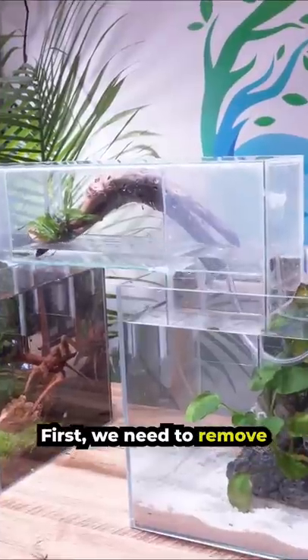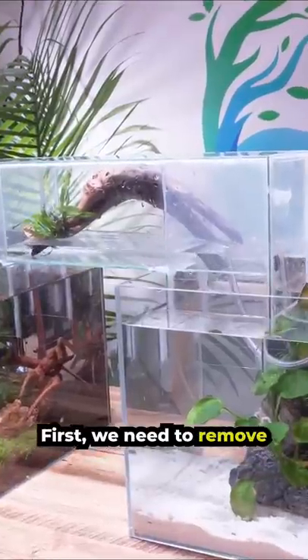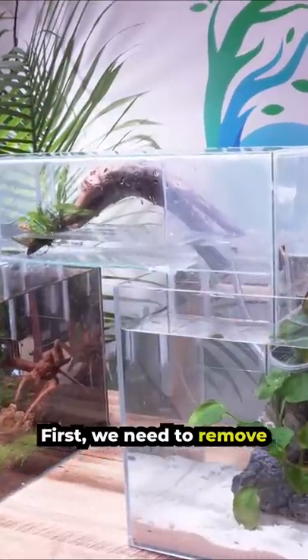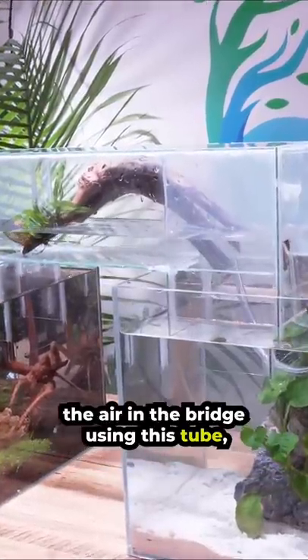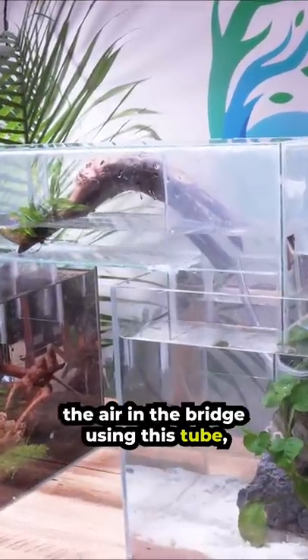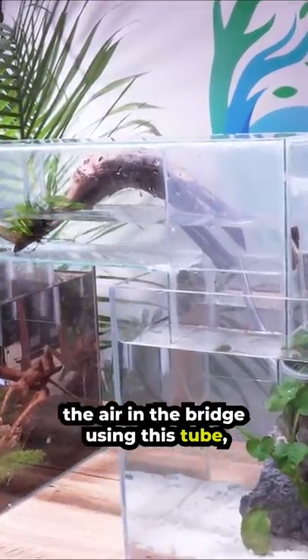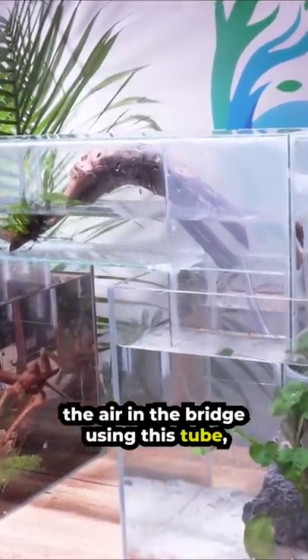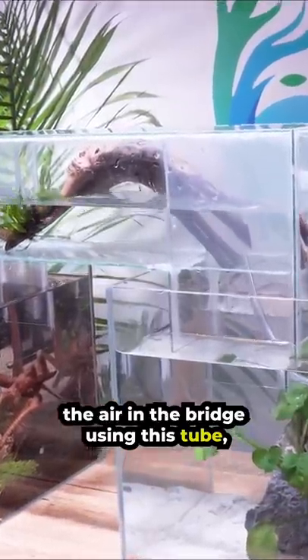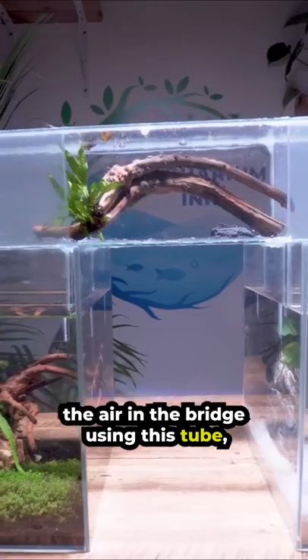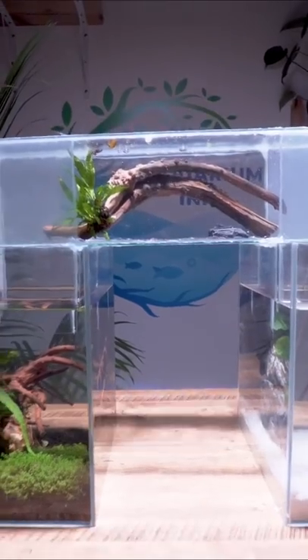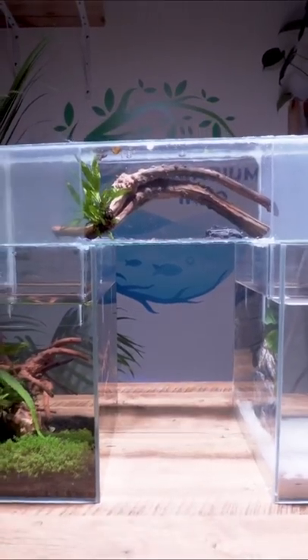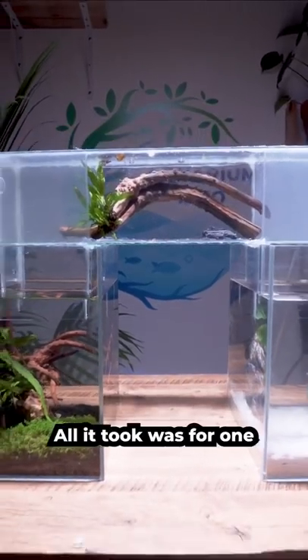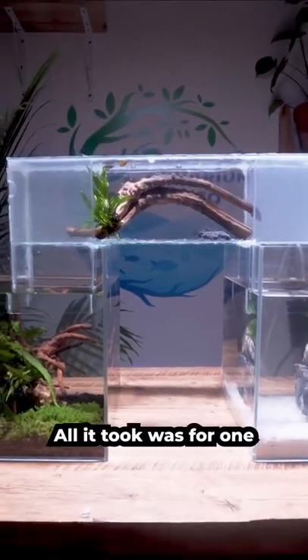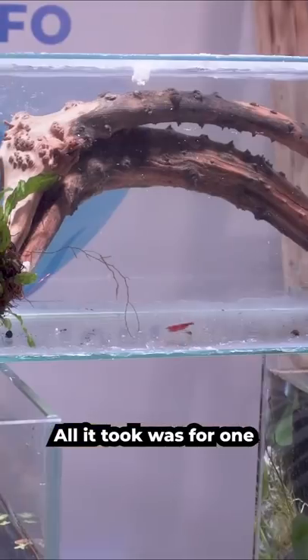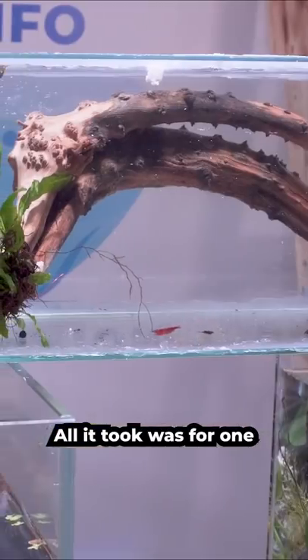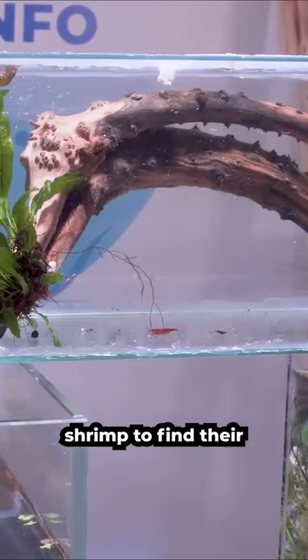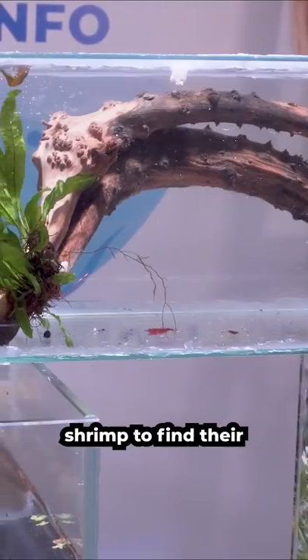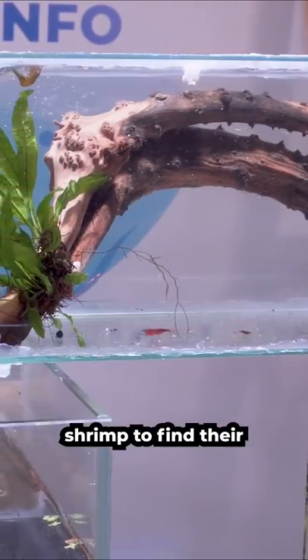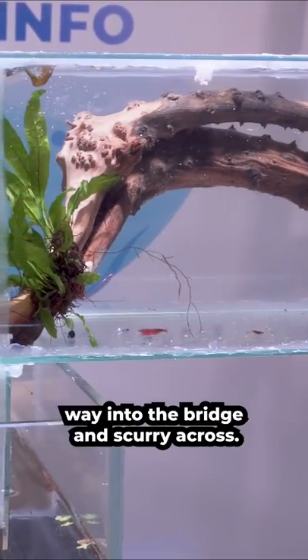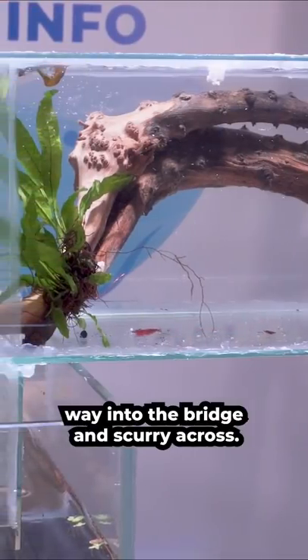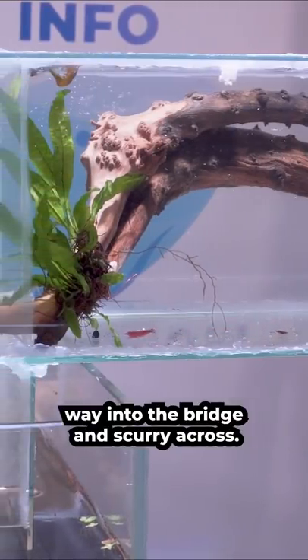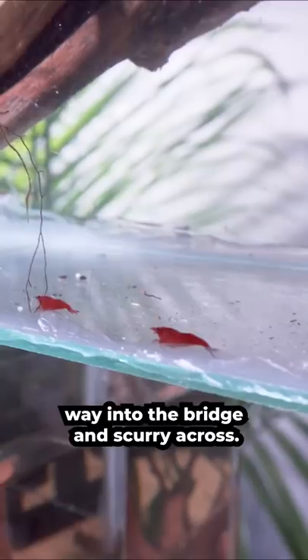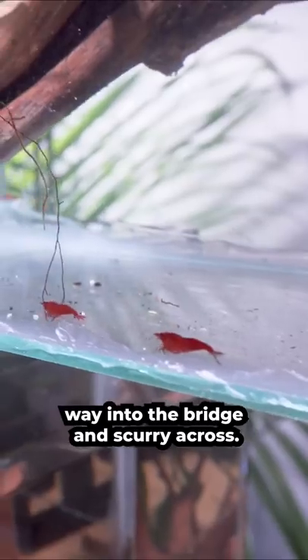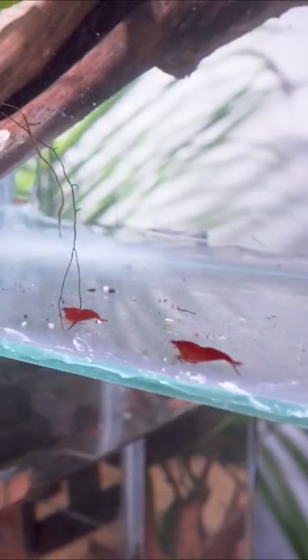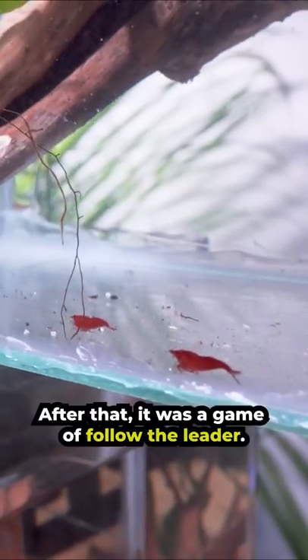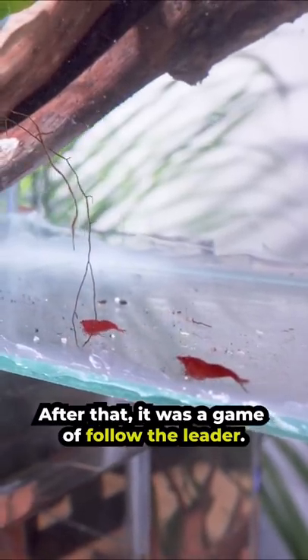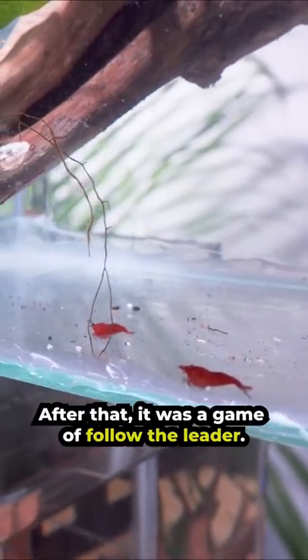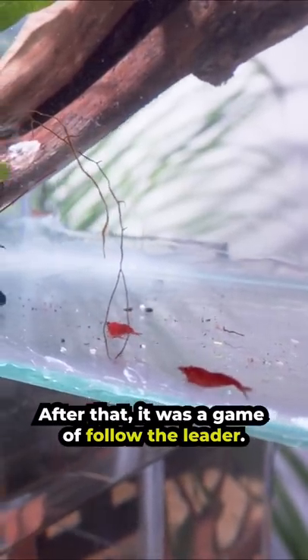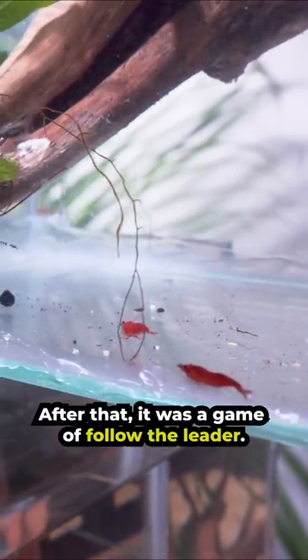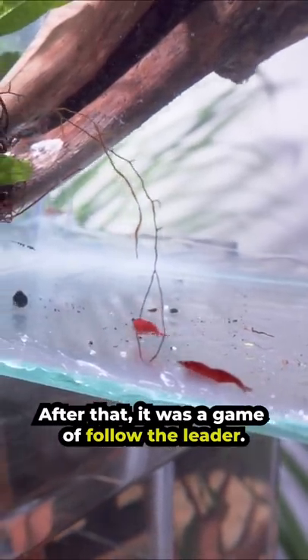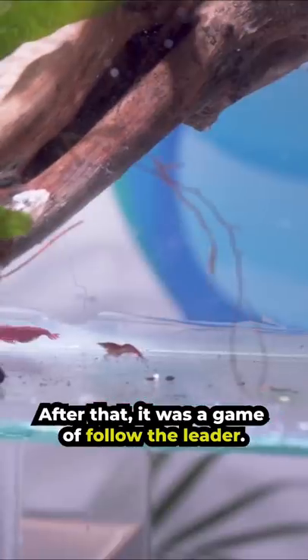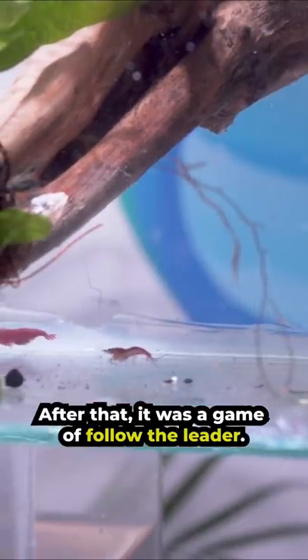First, we need to remove the air in the bridge using this tube. All it took was for one shrimp to find their way into the bridge and scurry across. After that, it was a game of follow the leader.